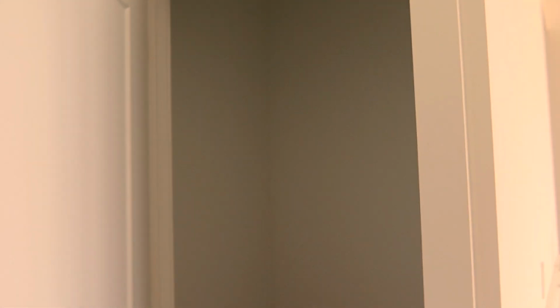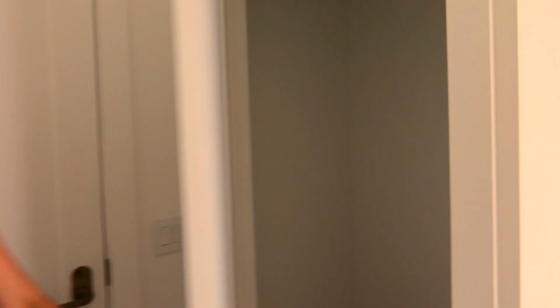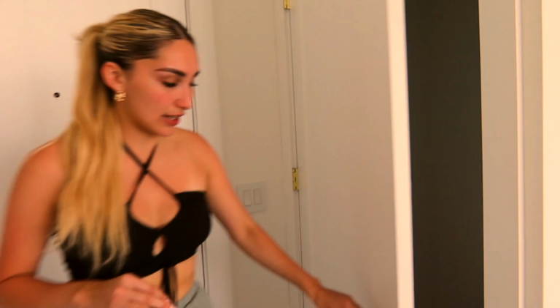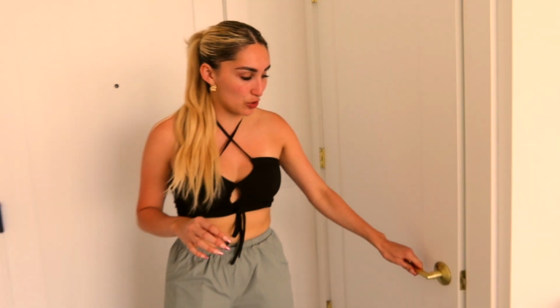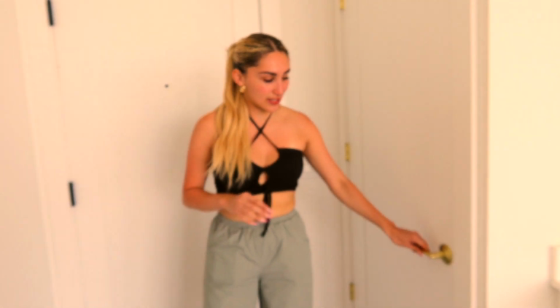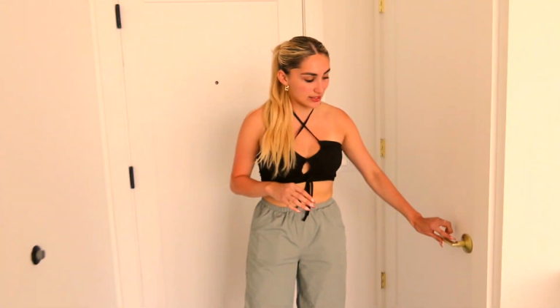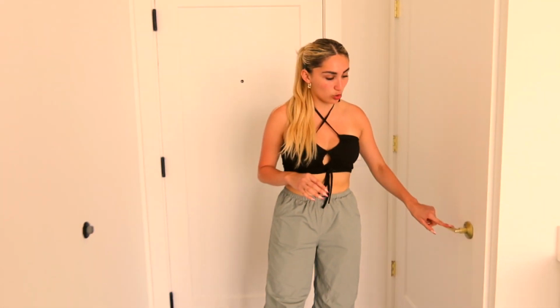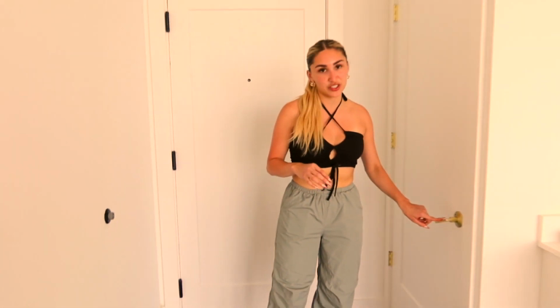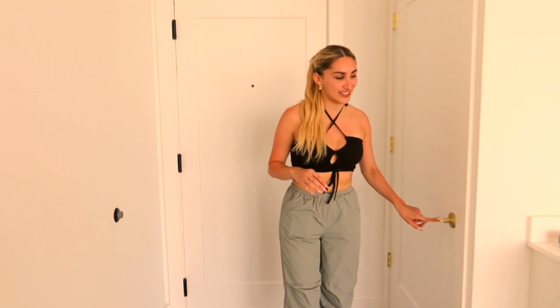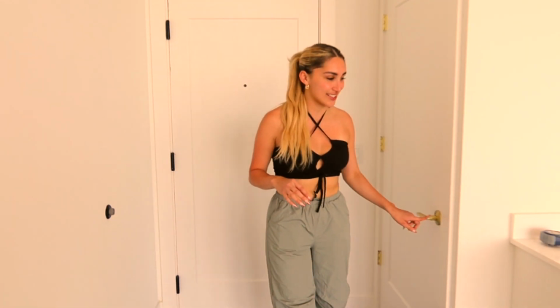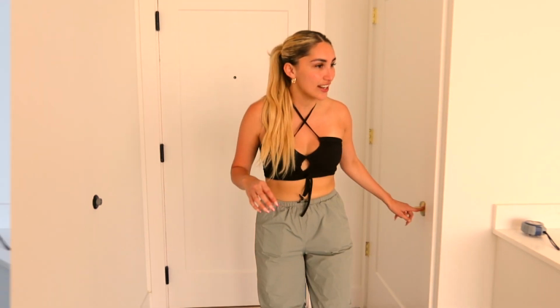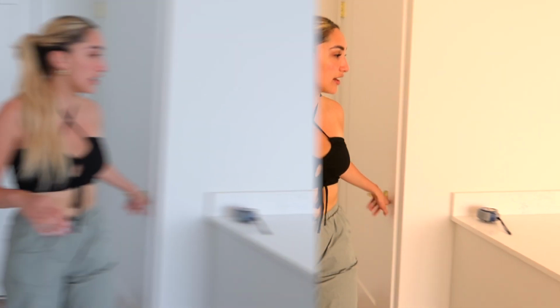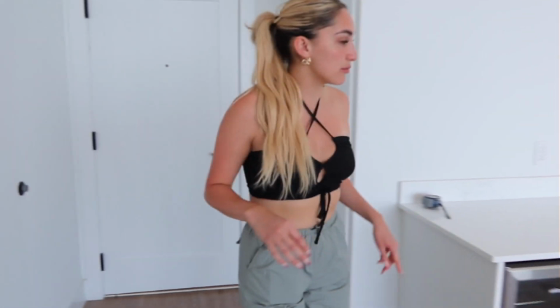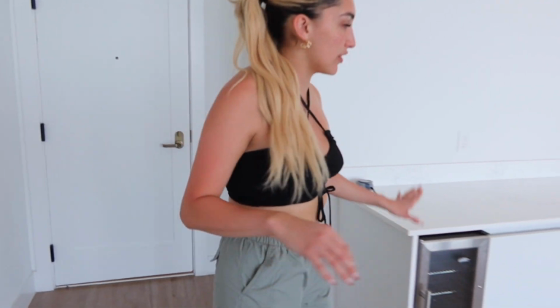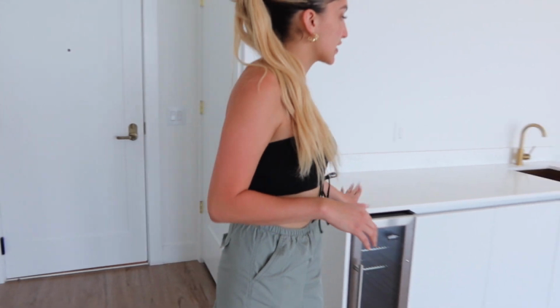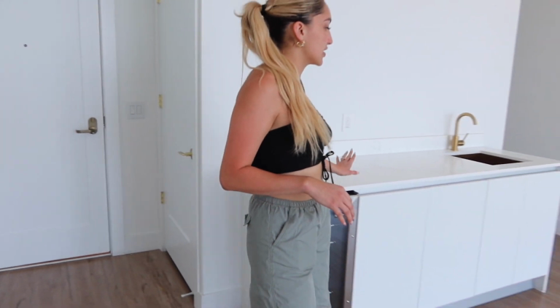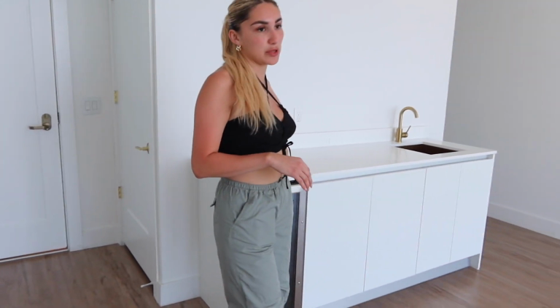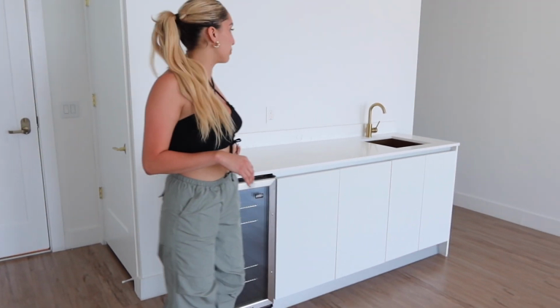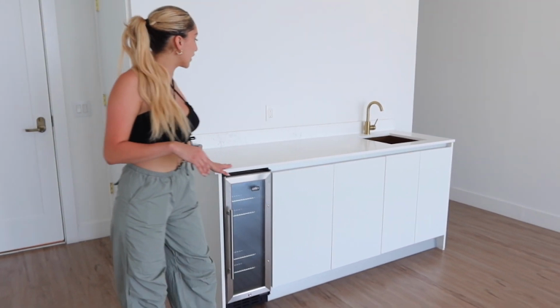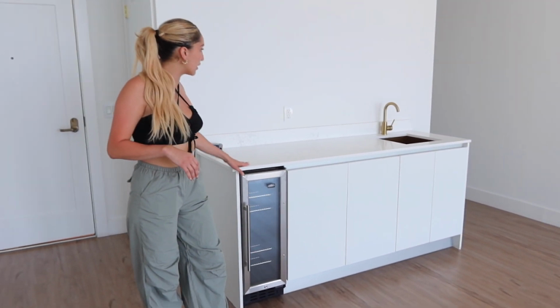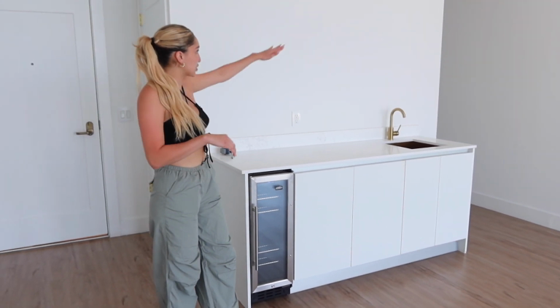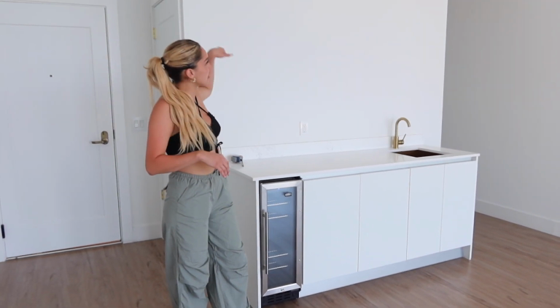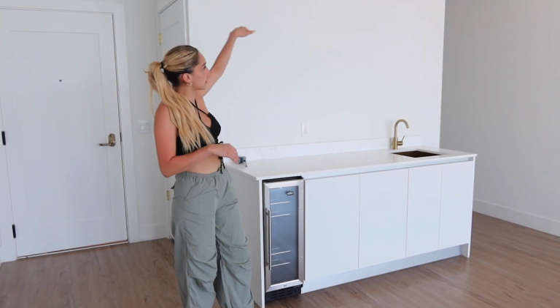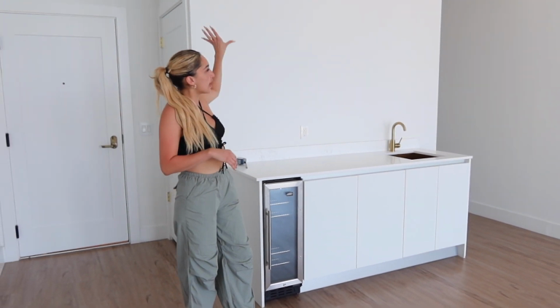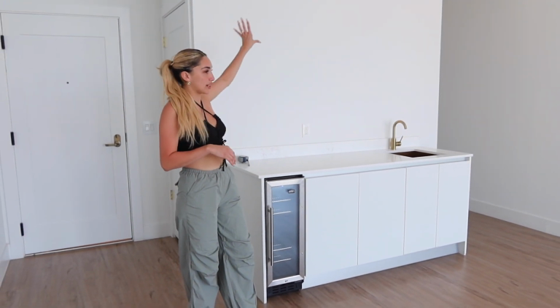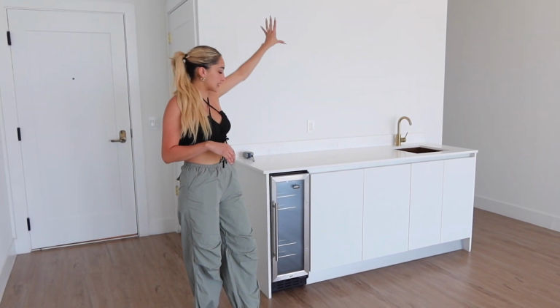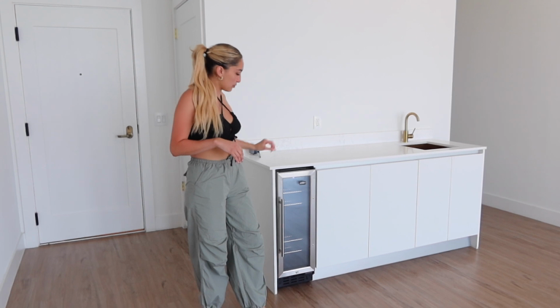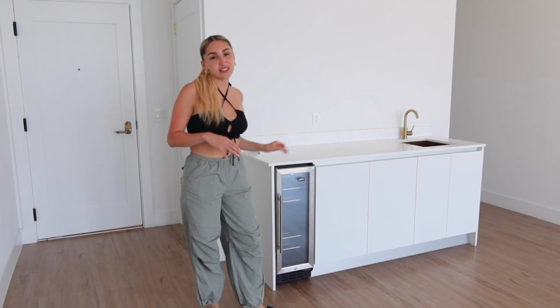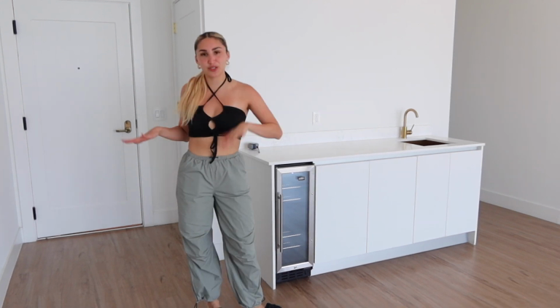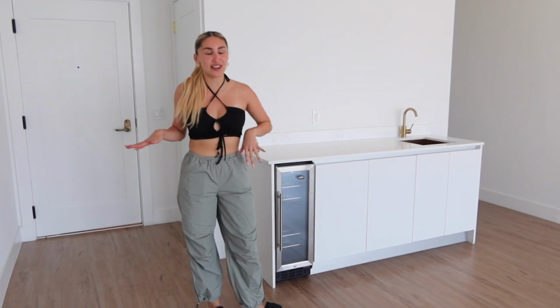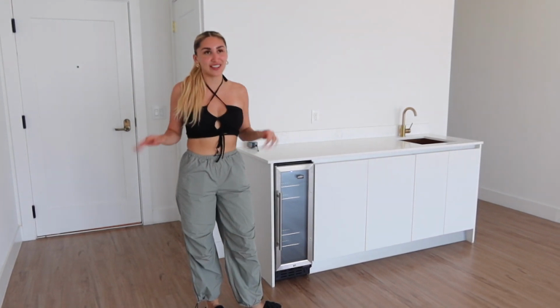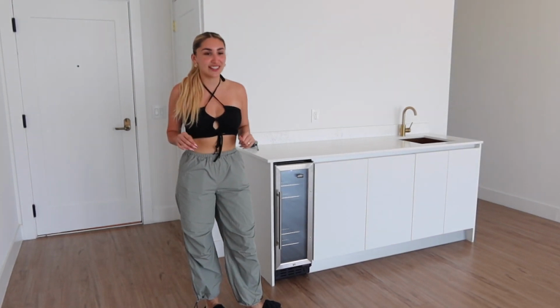I really like this unit because it has the gold fixtures. And then this section is going to be like the bar area. I'm going to put shelves here for all my nice tequila bottles, because I do collect tequila.